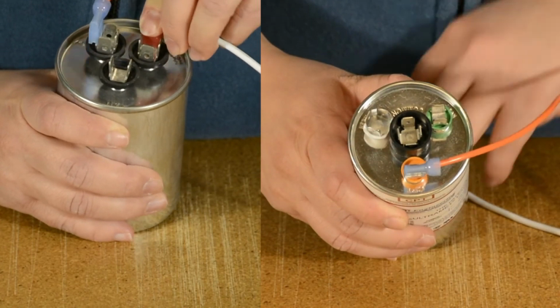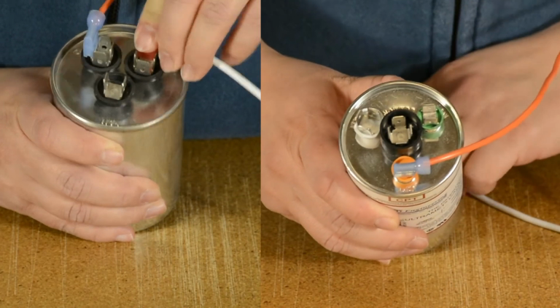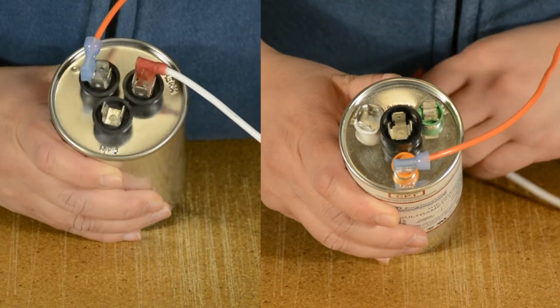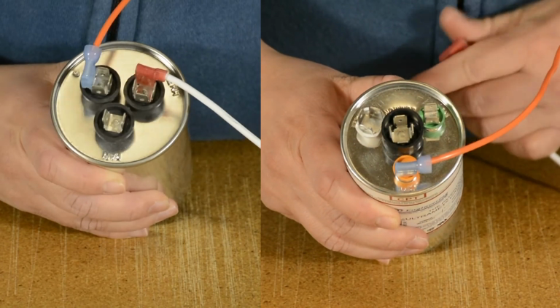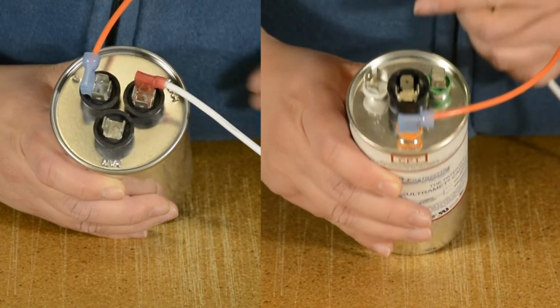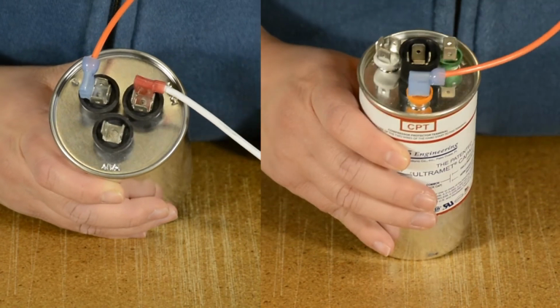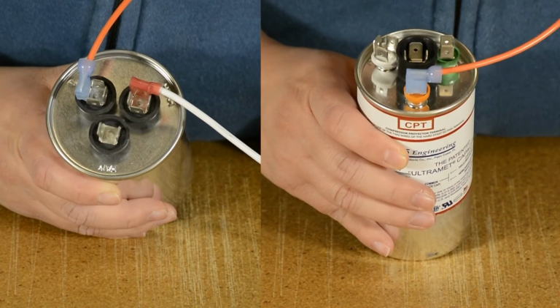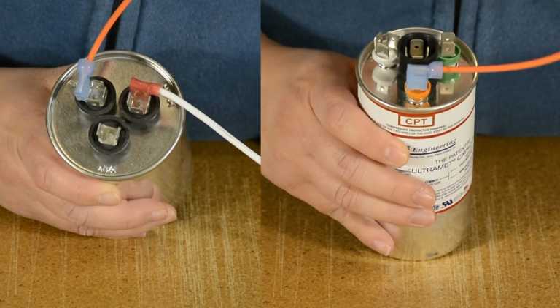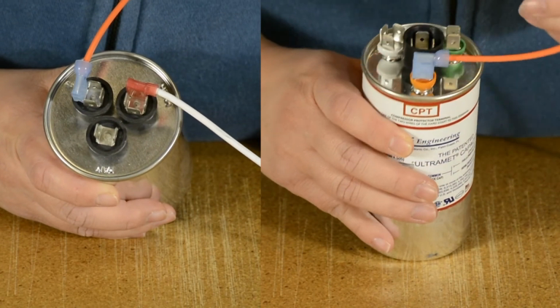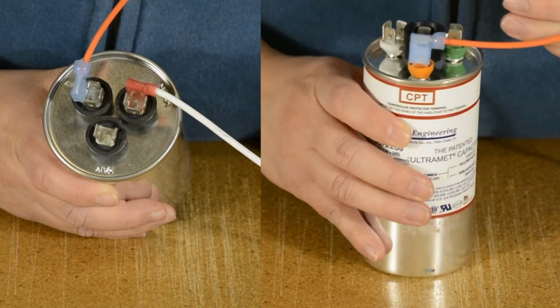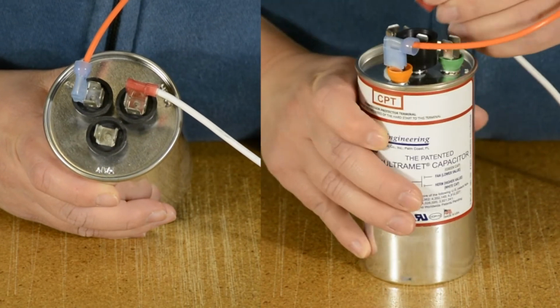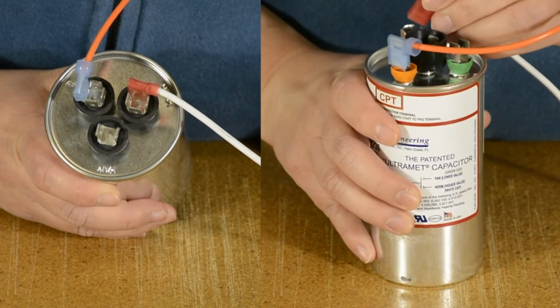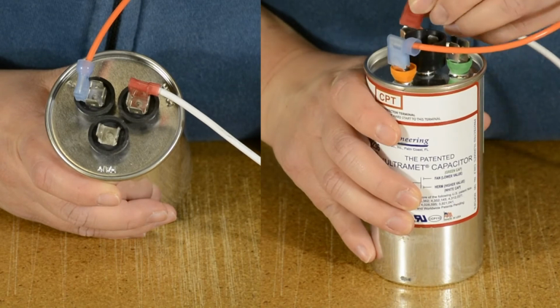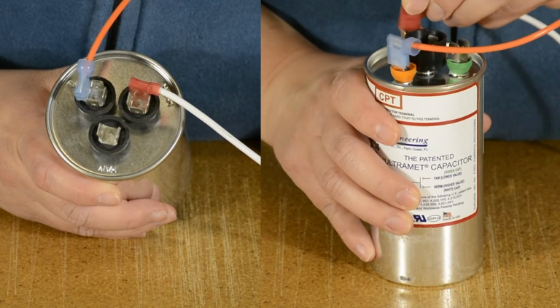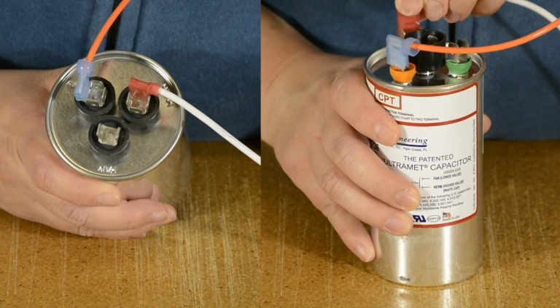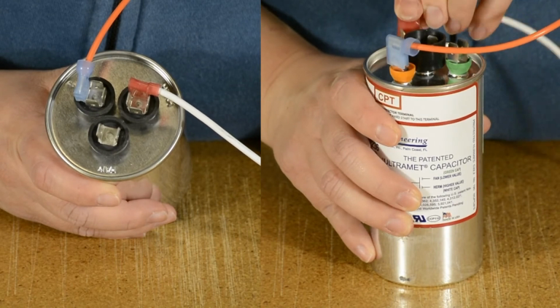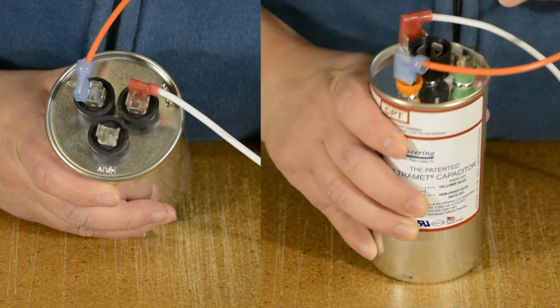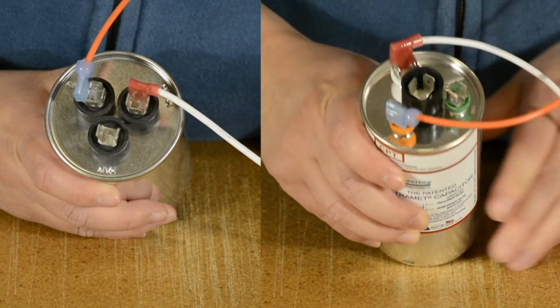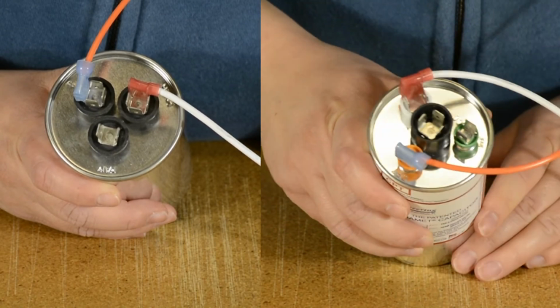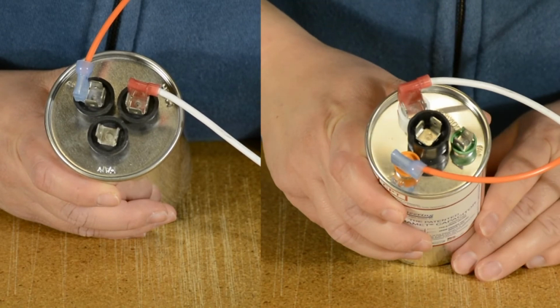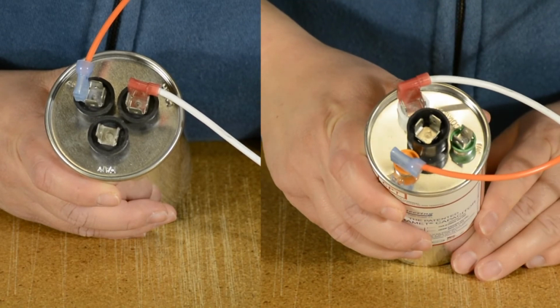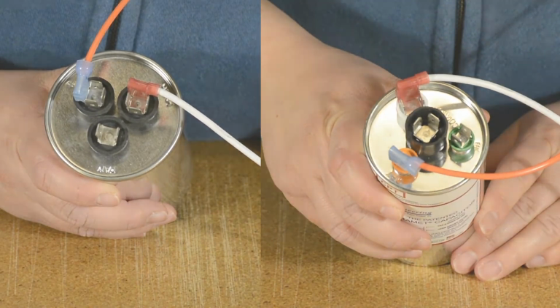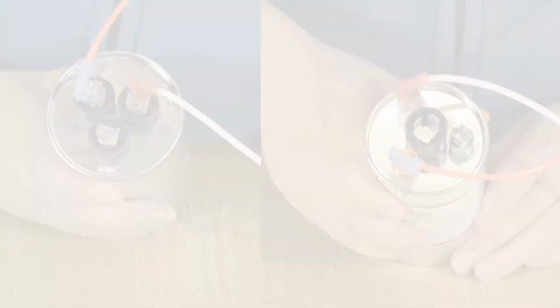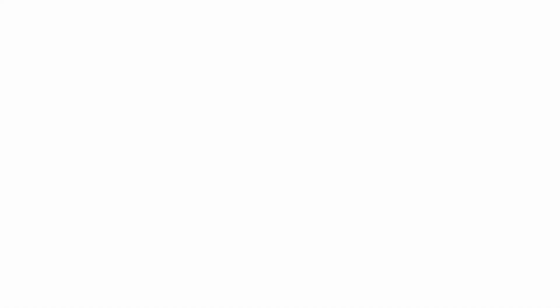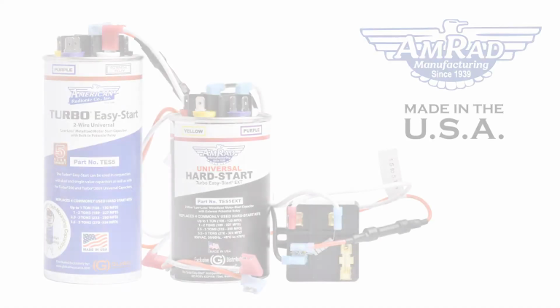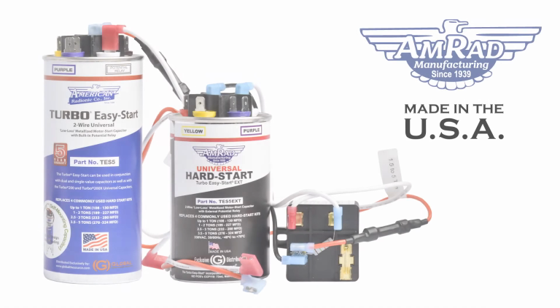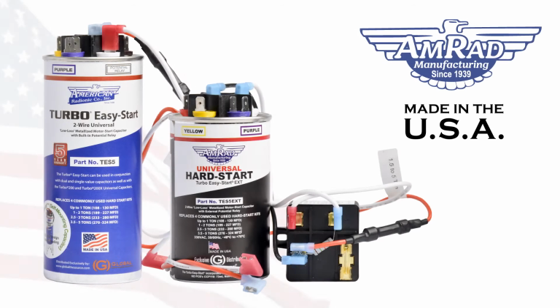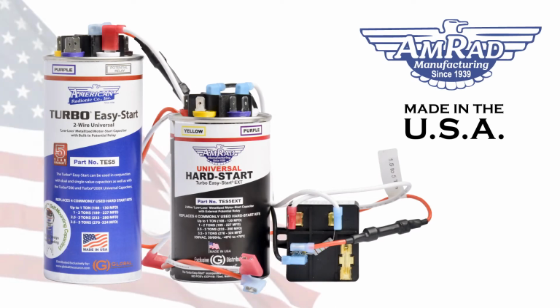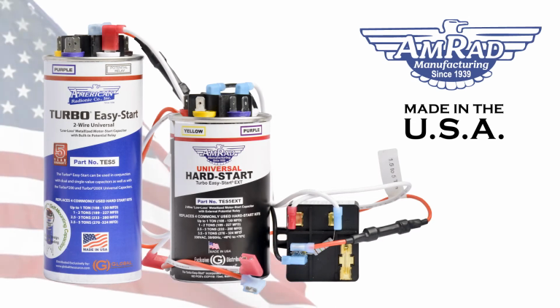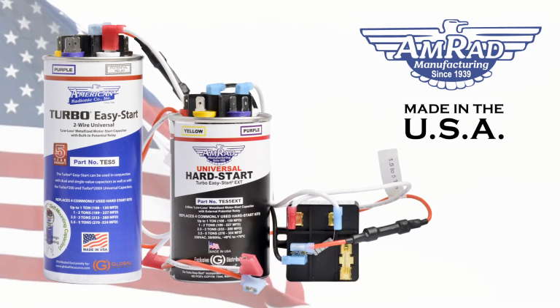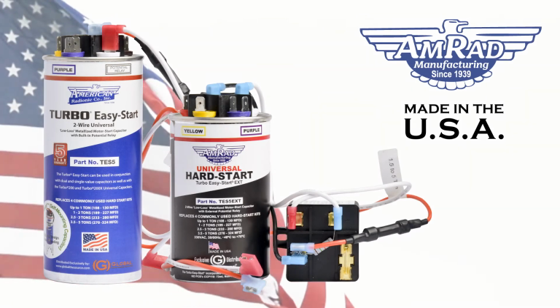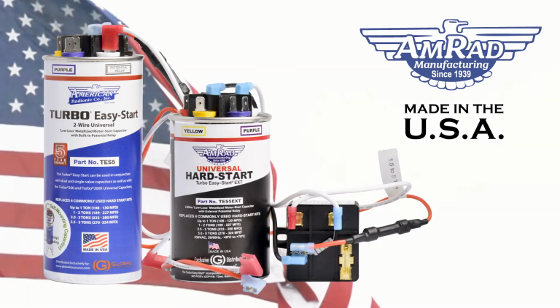Then add the other wire to the Herm compressor terminal of the motor run capacitor. Look for this latest innovation at a wholesaler near you this year.